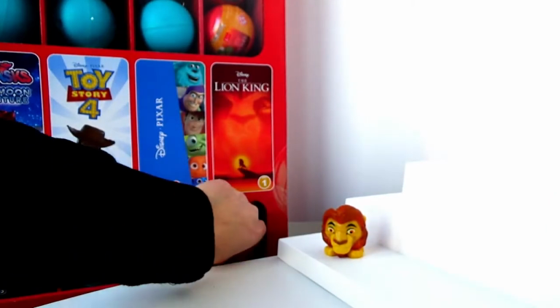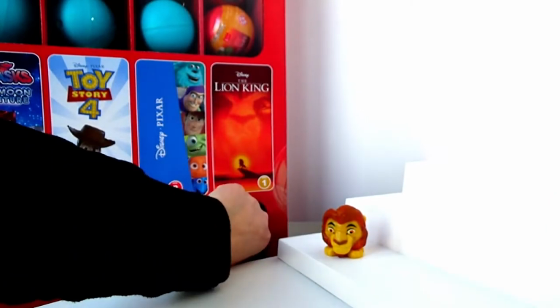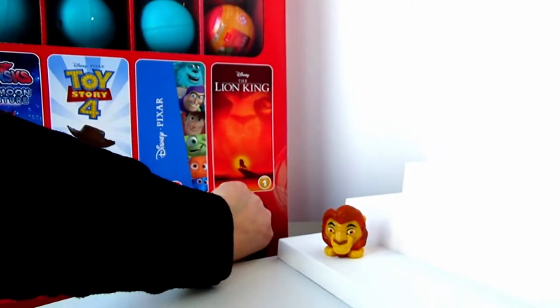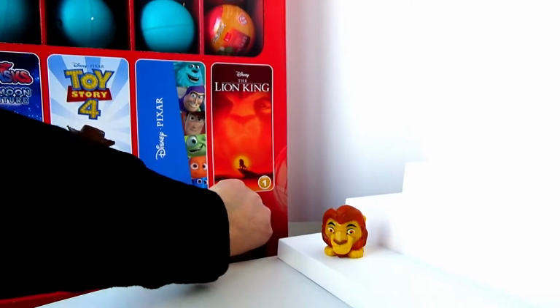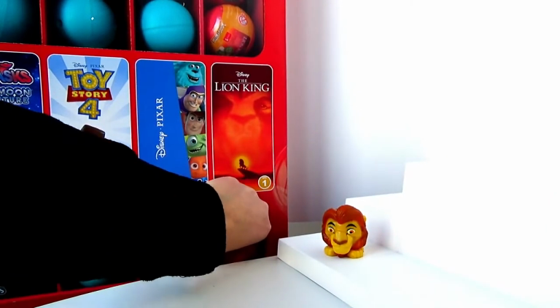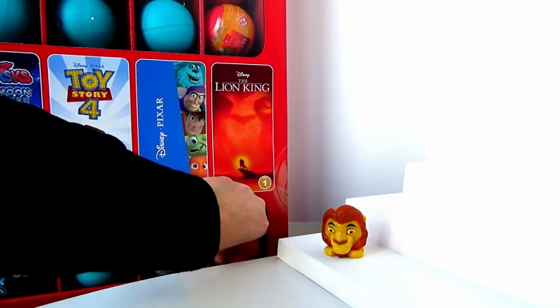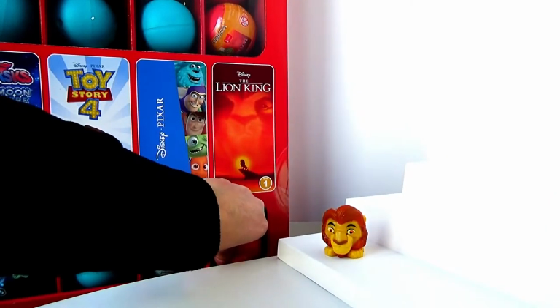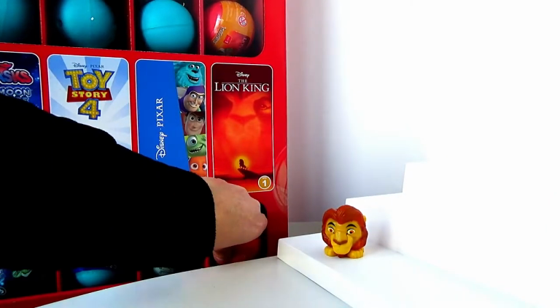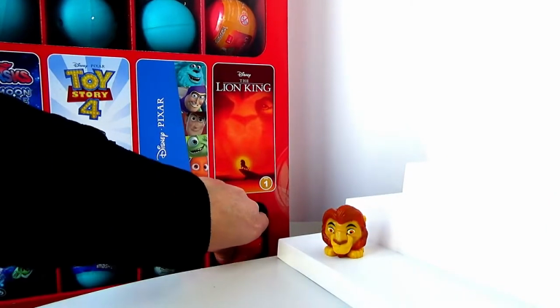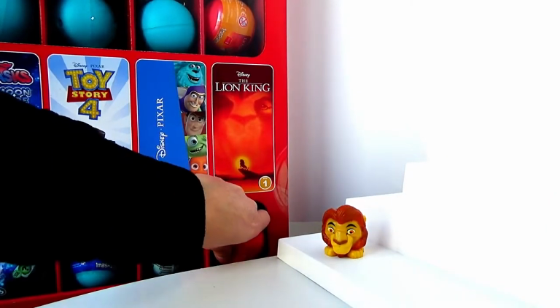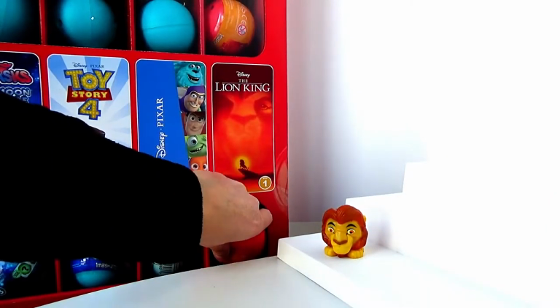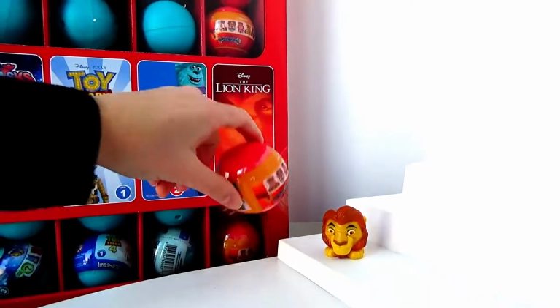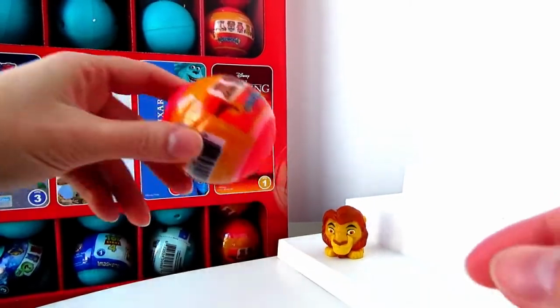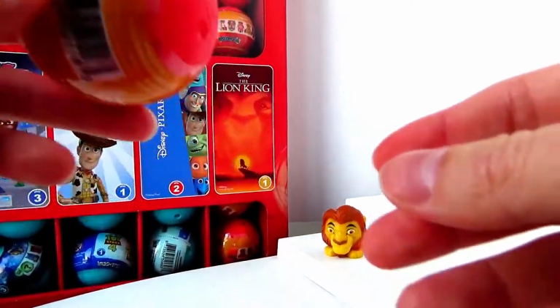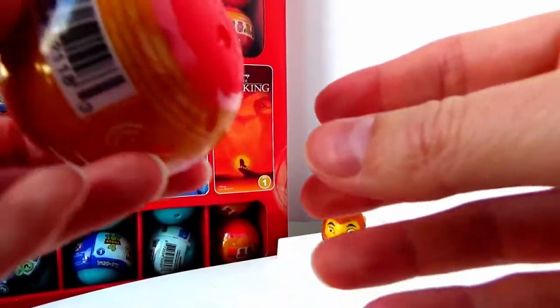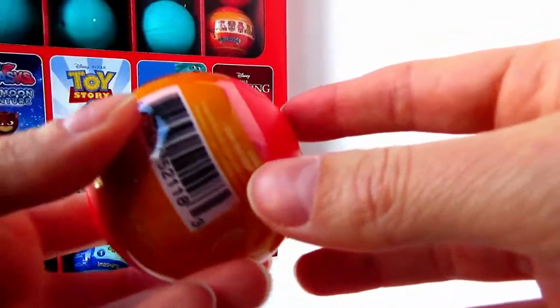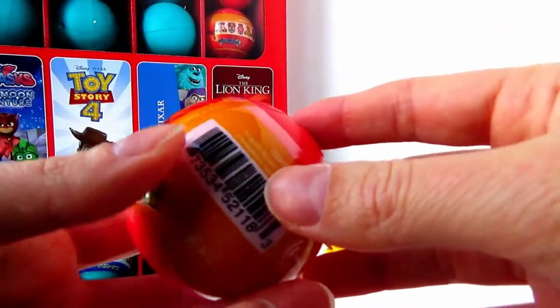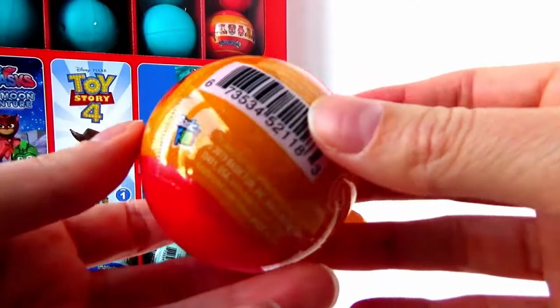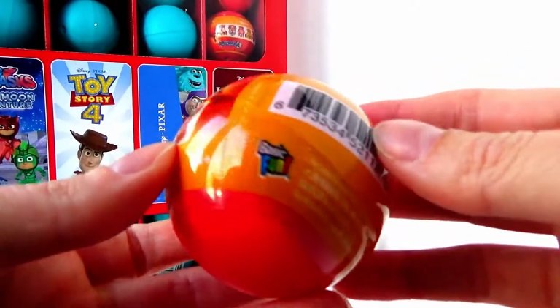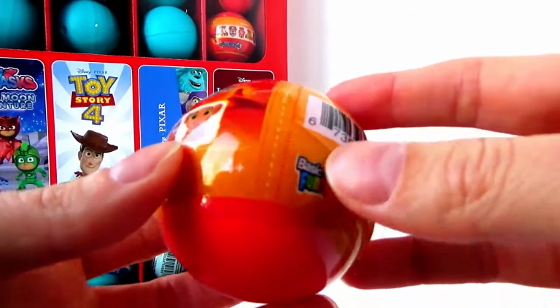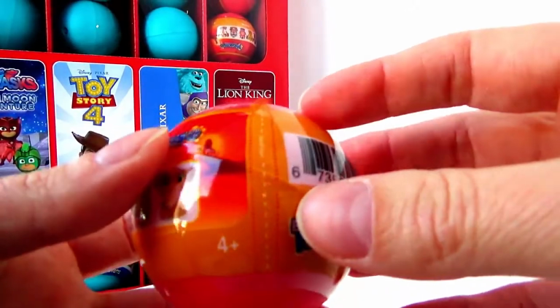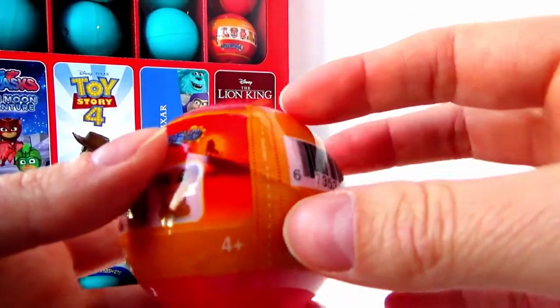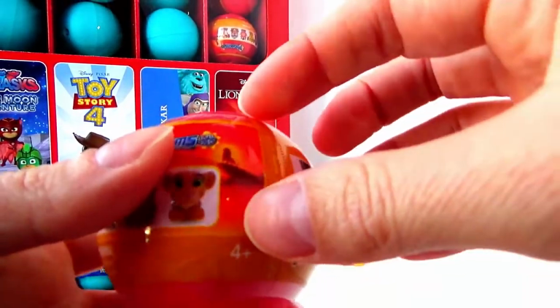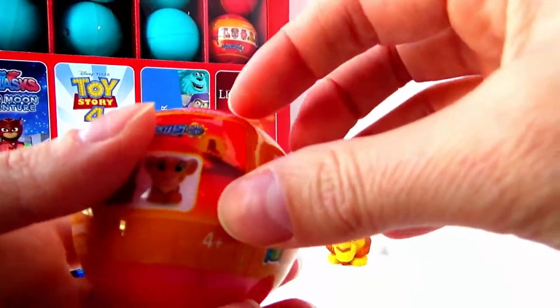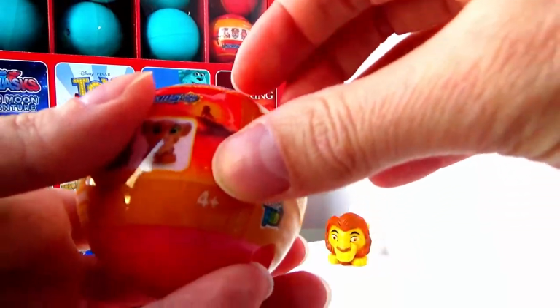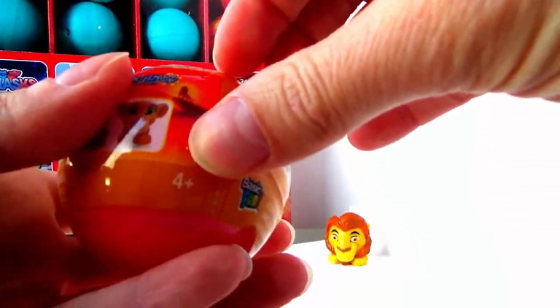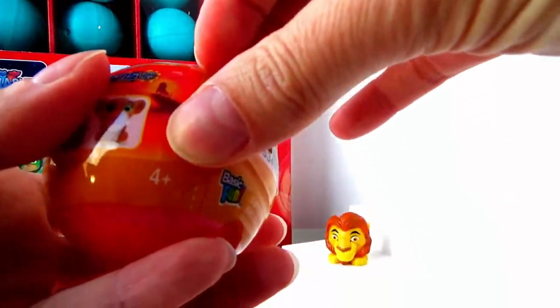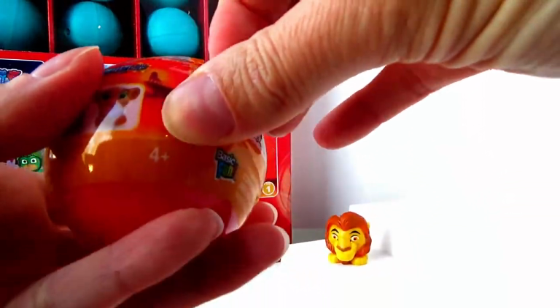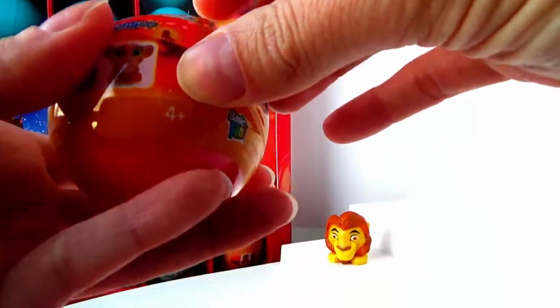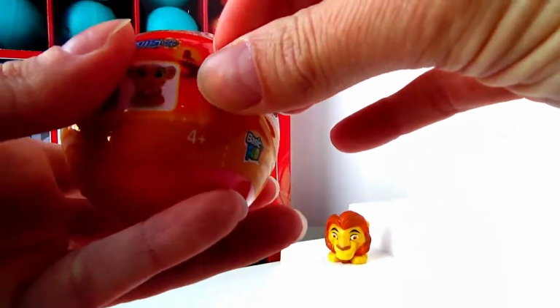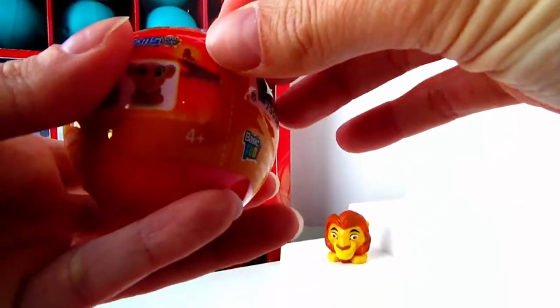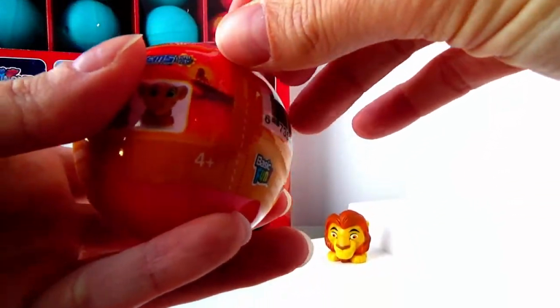Now let's open the second one. I wonder who we are going to get. I really like Rafiki, the monkey. We'll see.